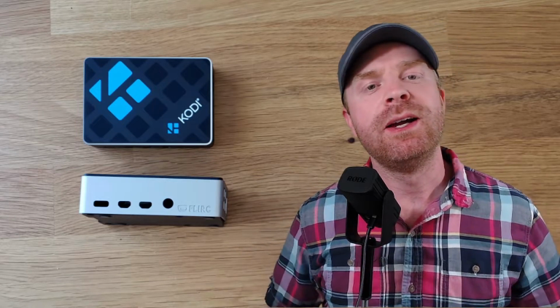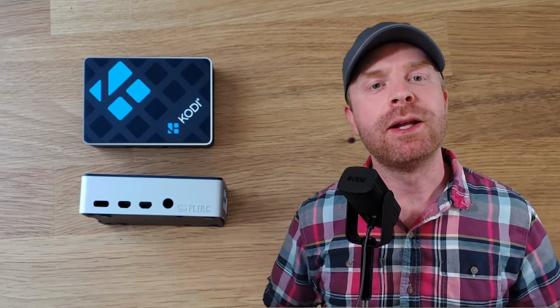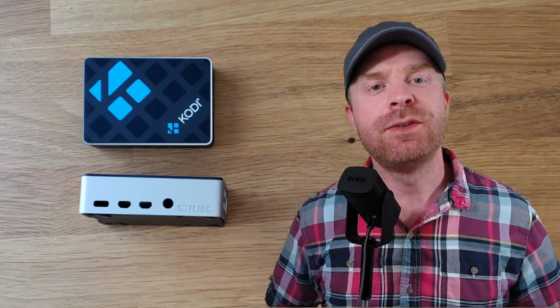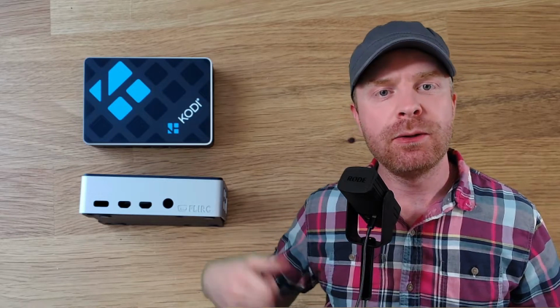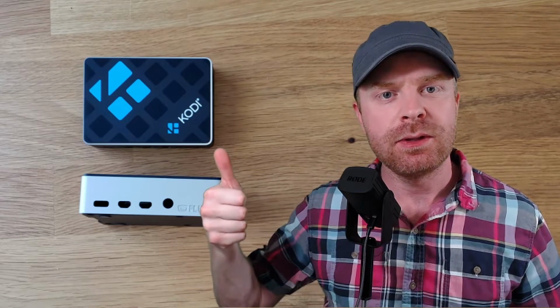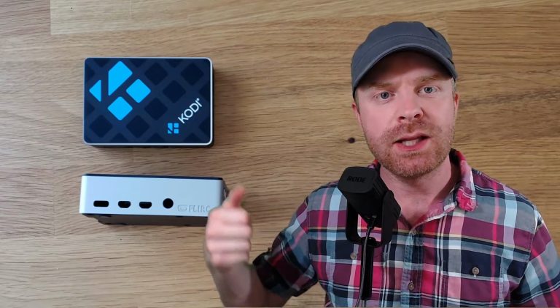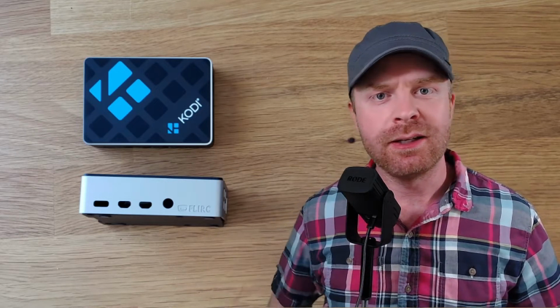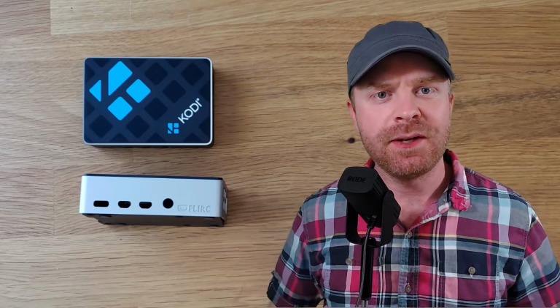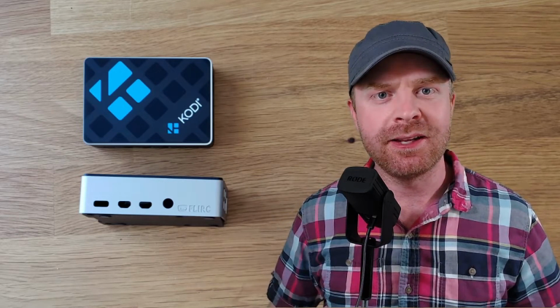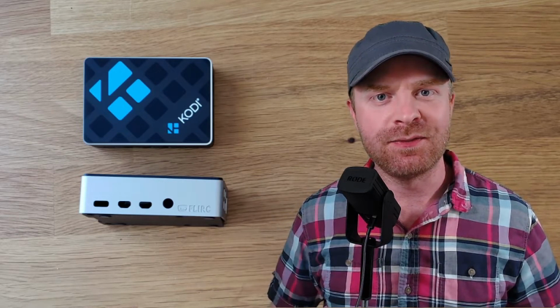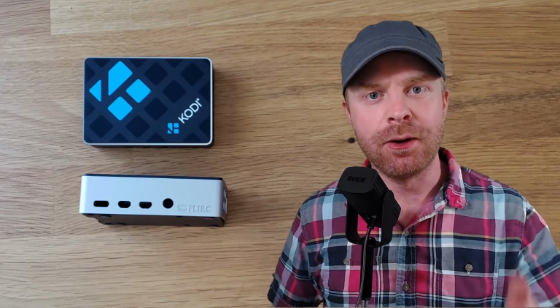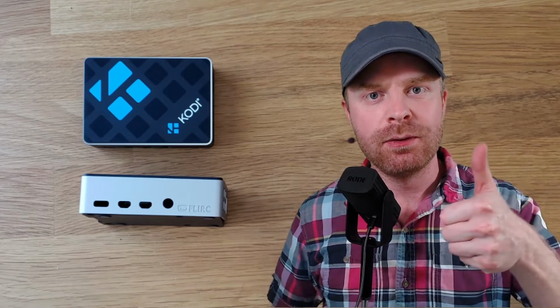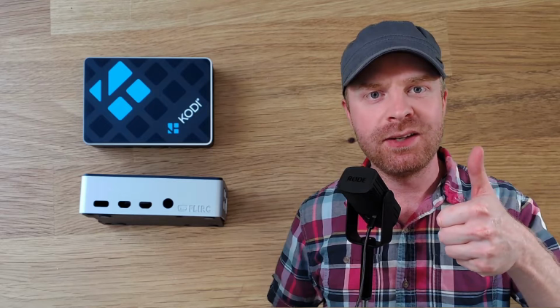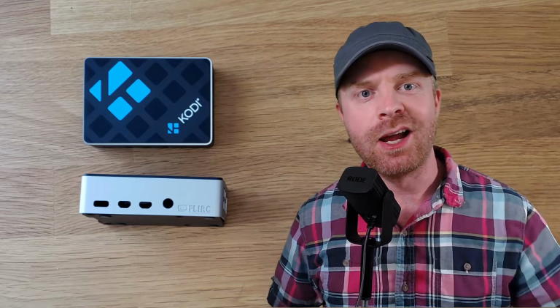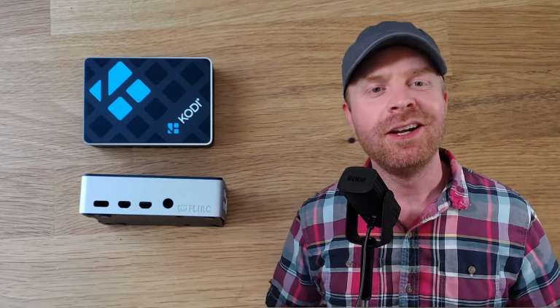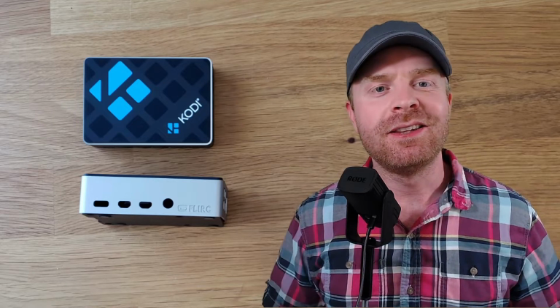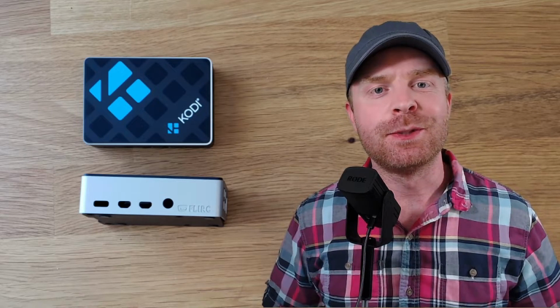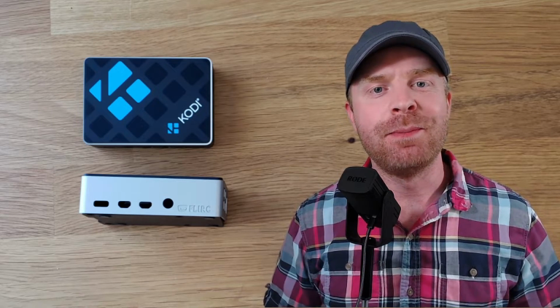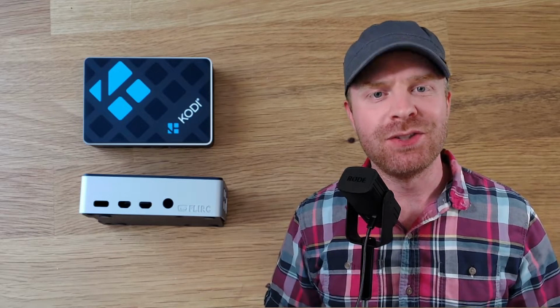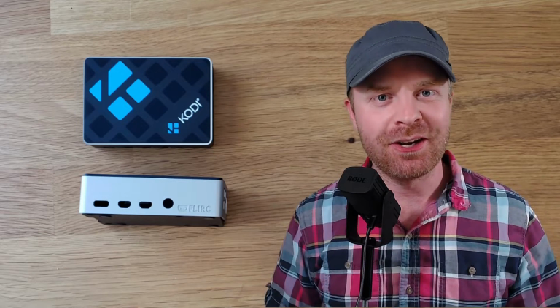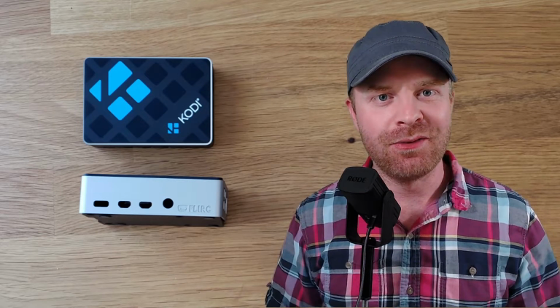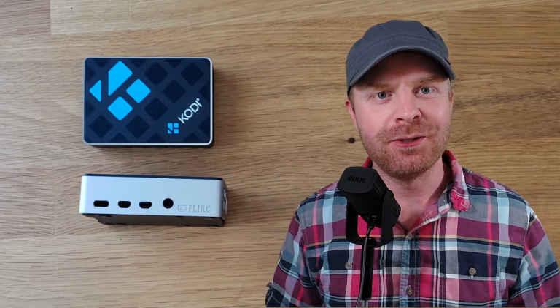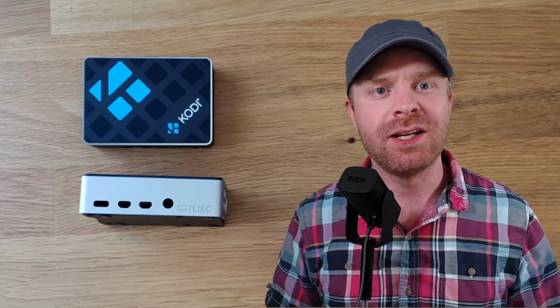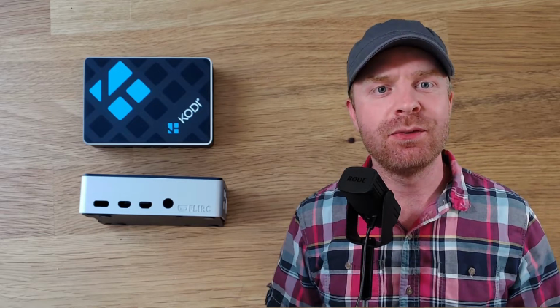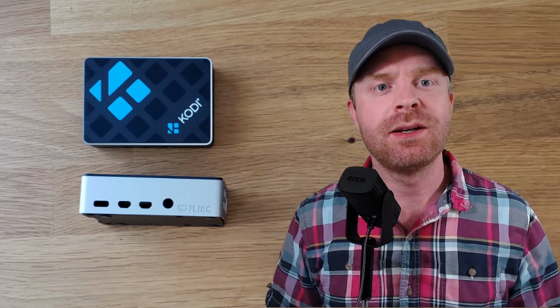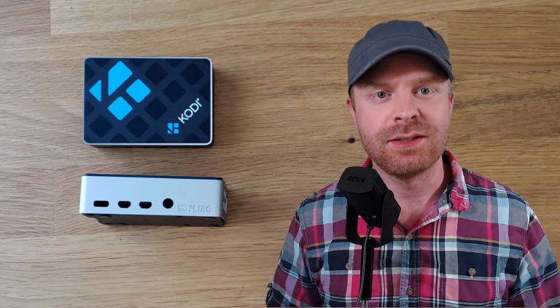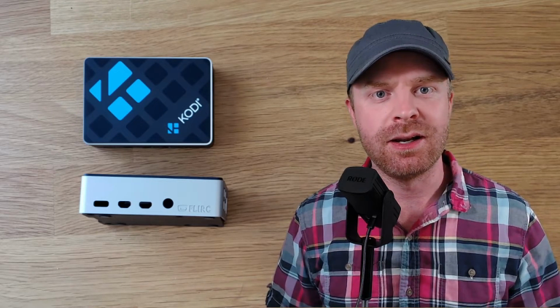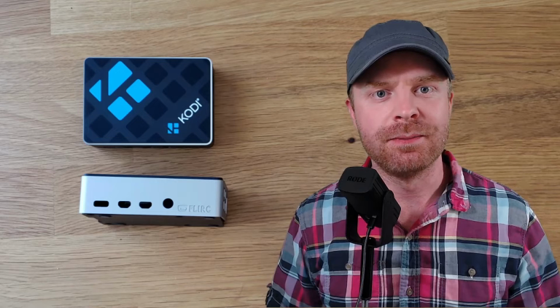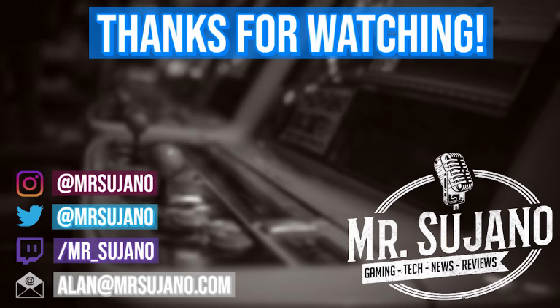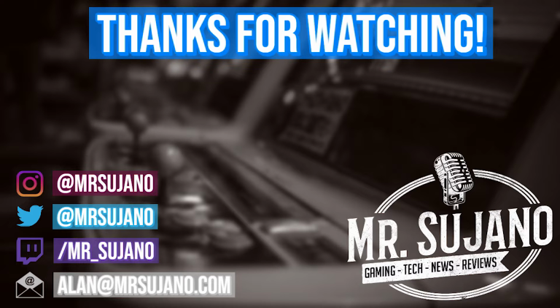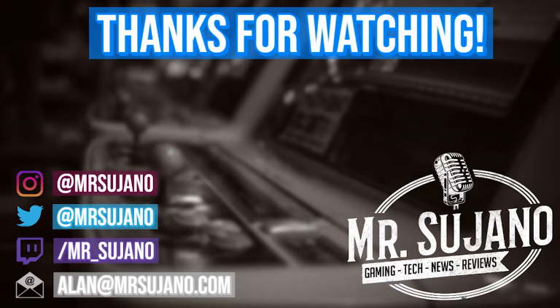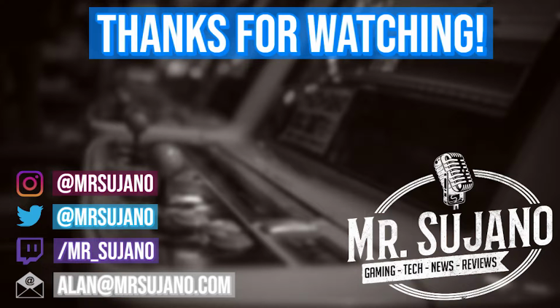If you like this video, leave a like. If you didn't like this video, leave a like. Hit that subscribe button and check out my other videos. Thank you everyone, take care. Bye-bye.